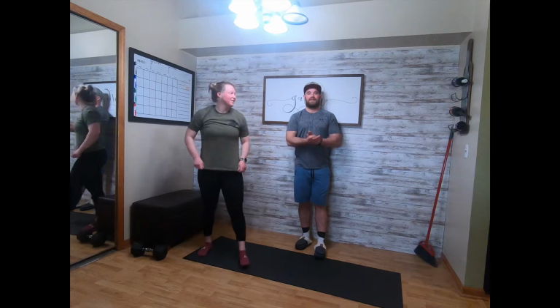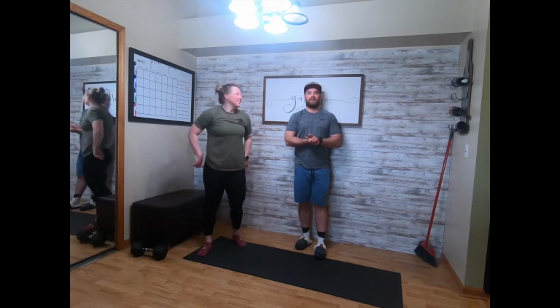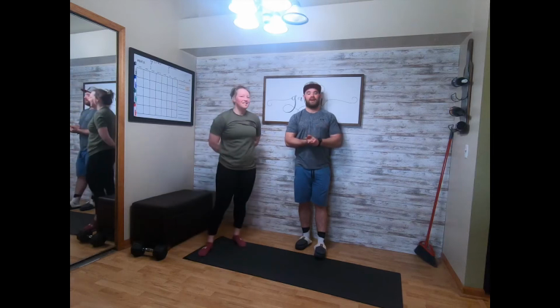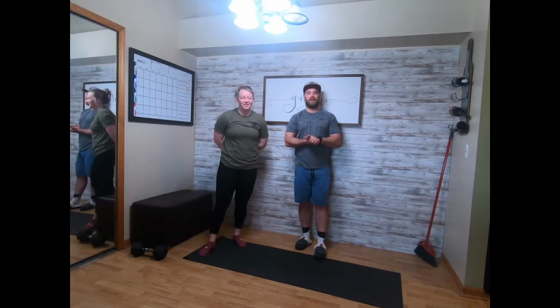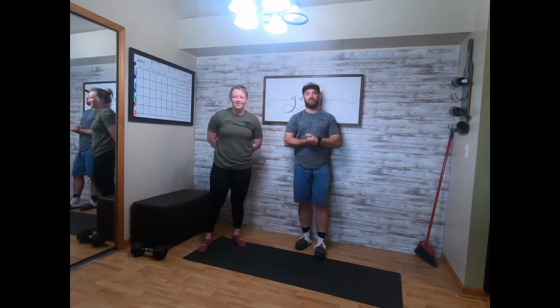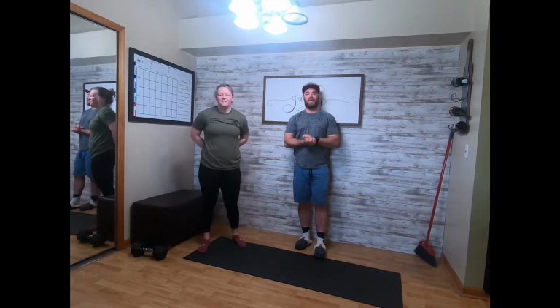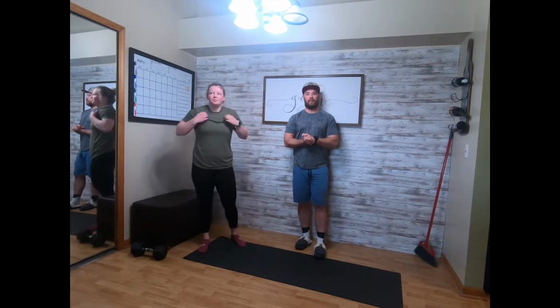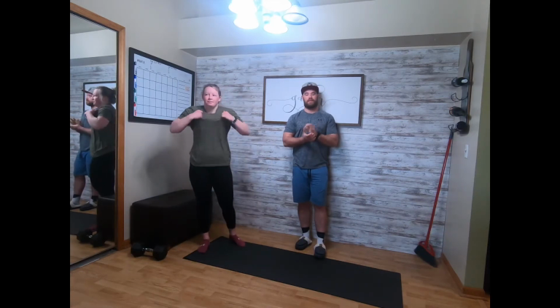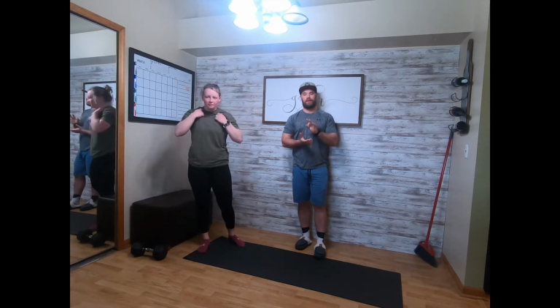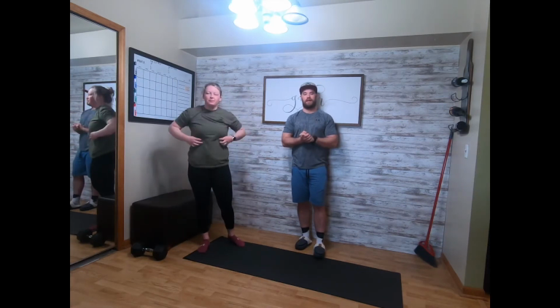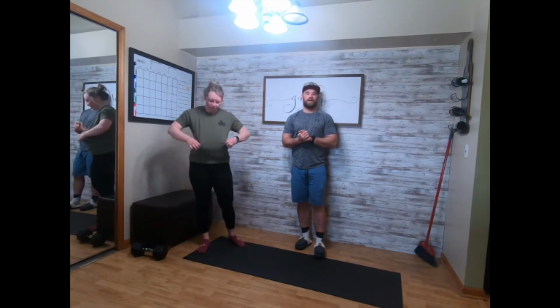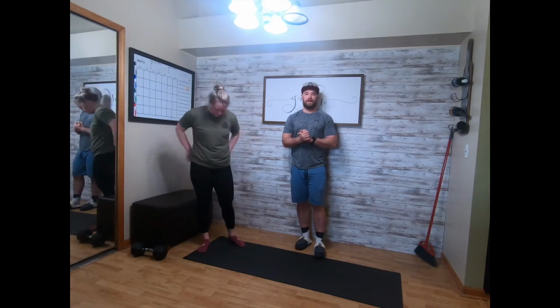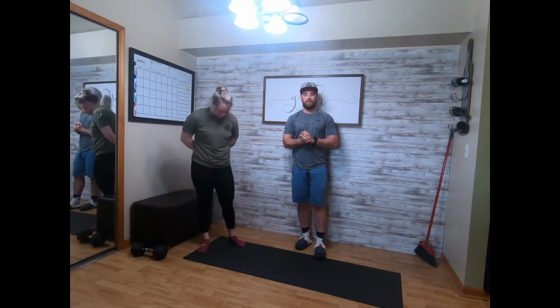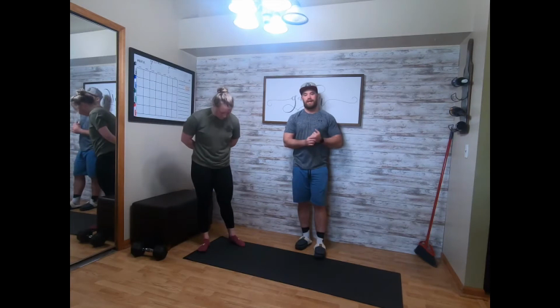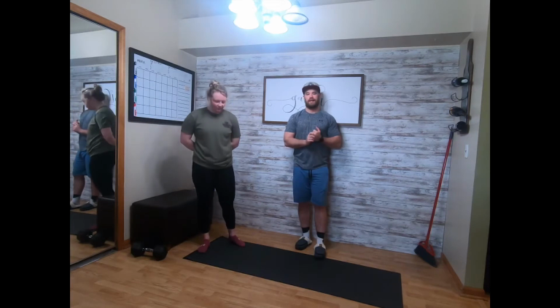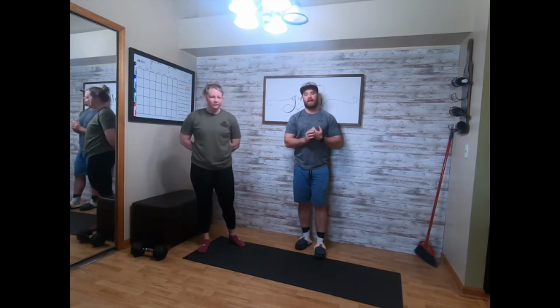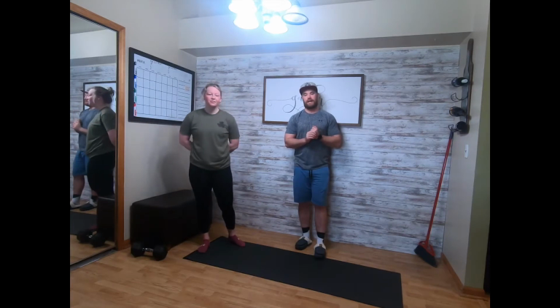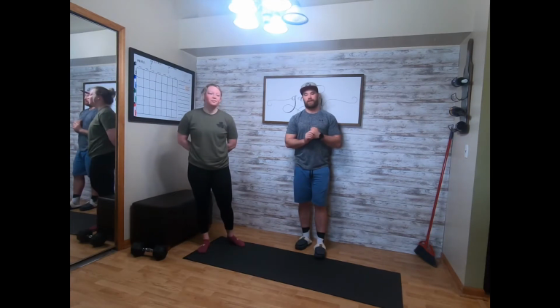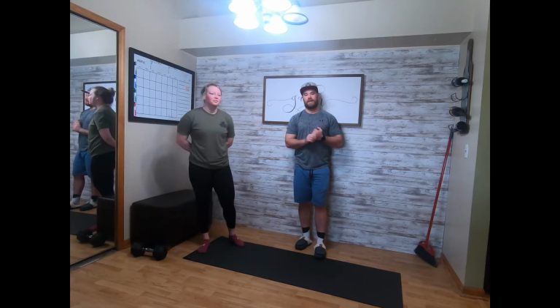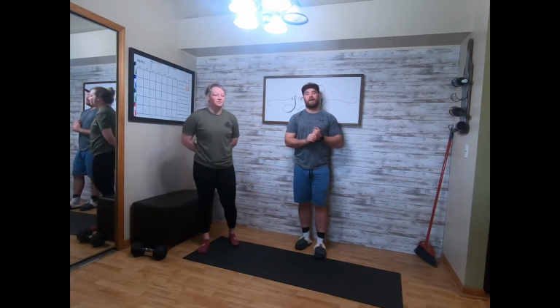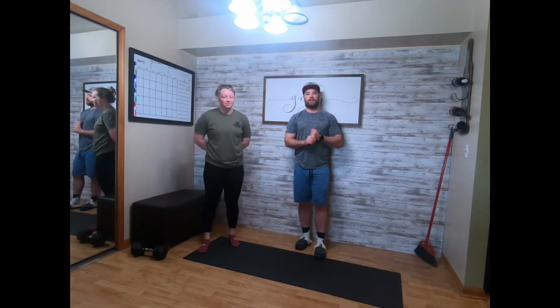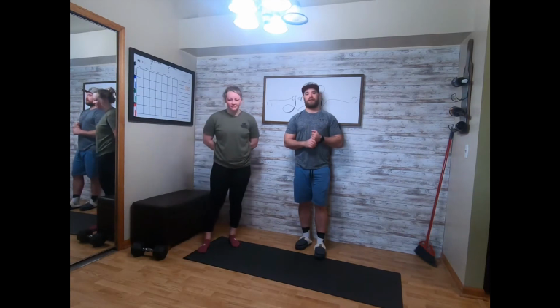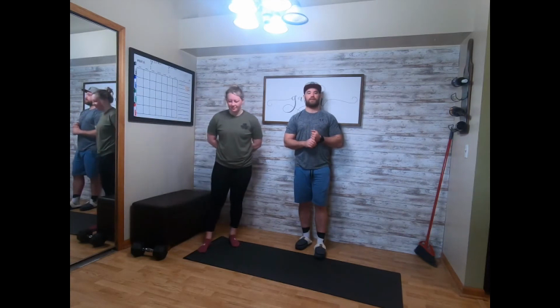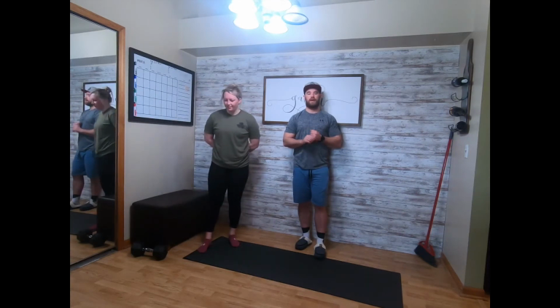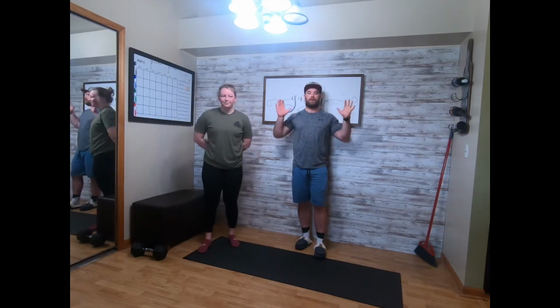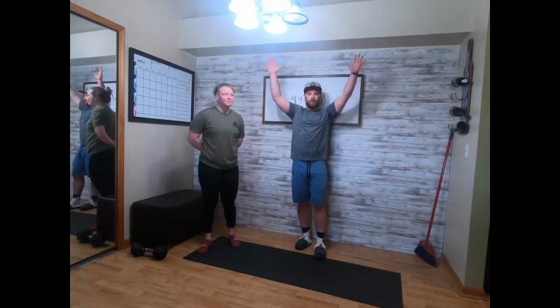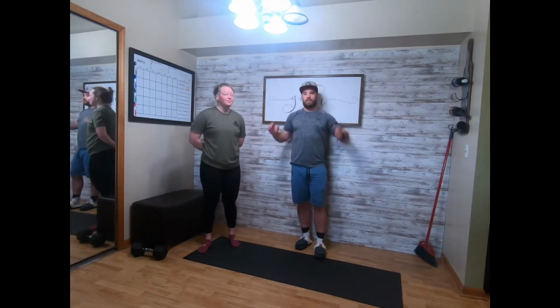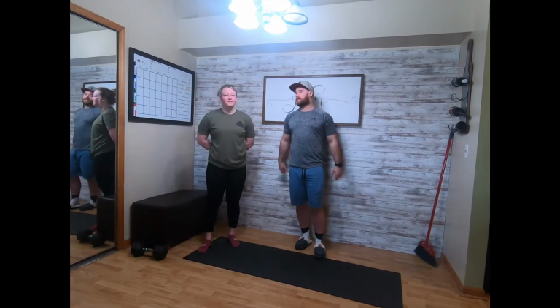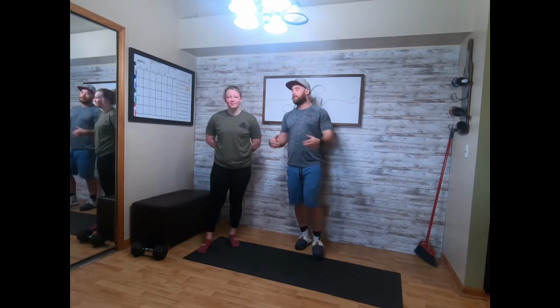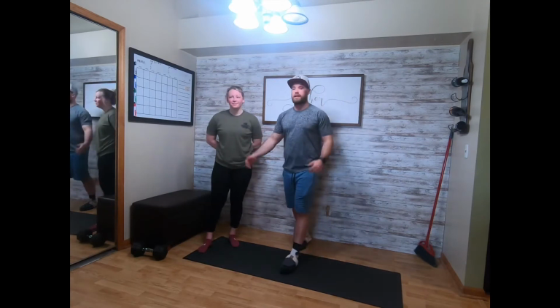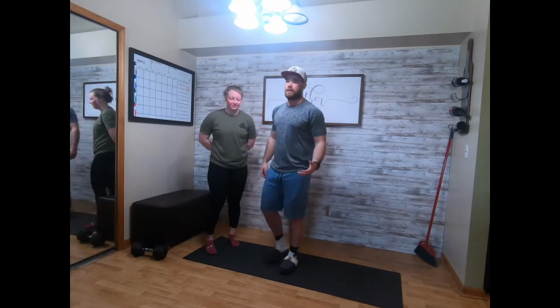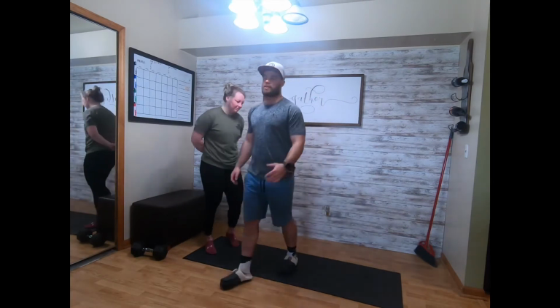All right everybody, our Tuesday warm-up is gonna be three rounds: five and five shoot-throughs, ten and ten side plank with hip tap, then a 30-second Superman hold with arms pressing and pulling. Taylor's gonna show the shoot-through.